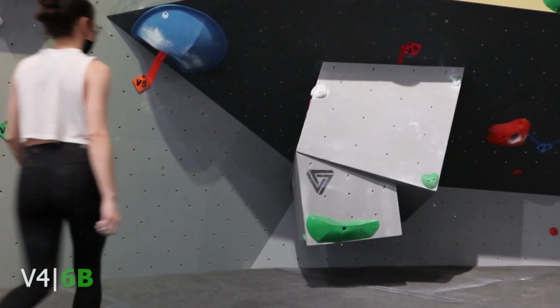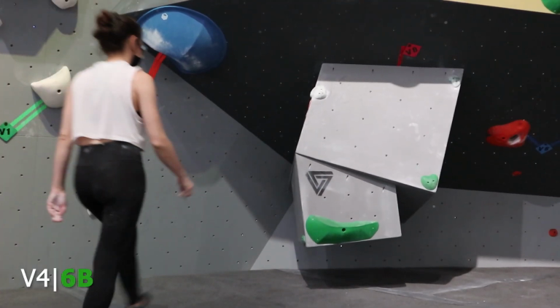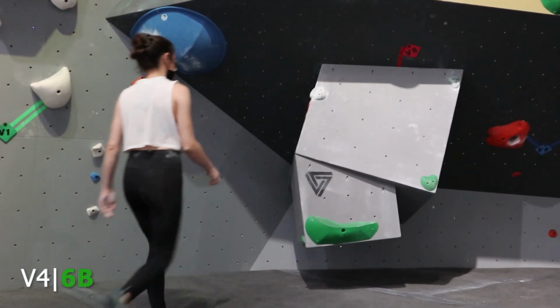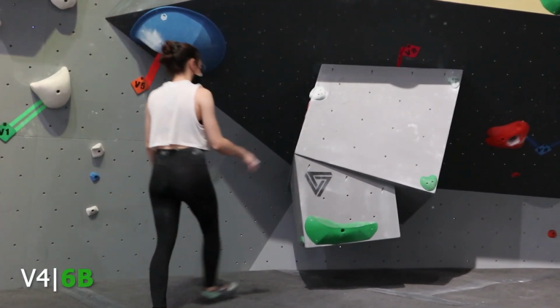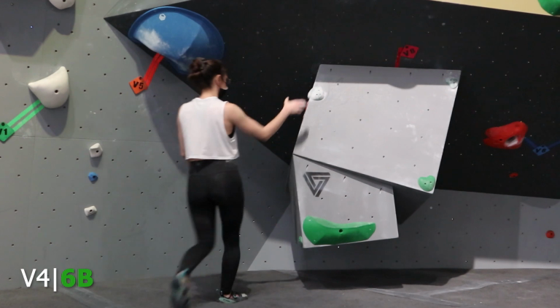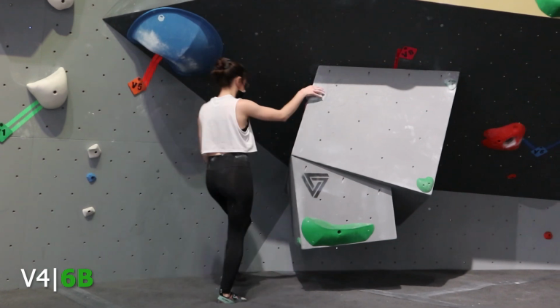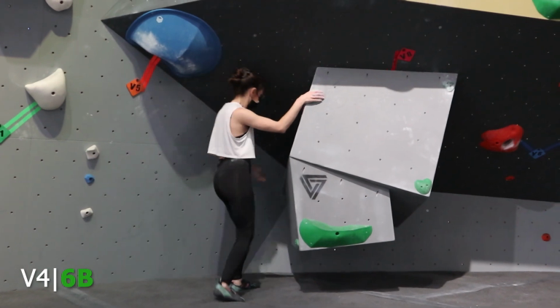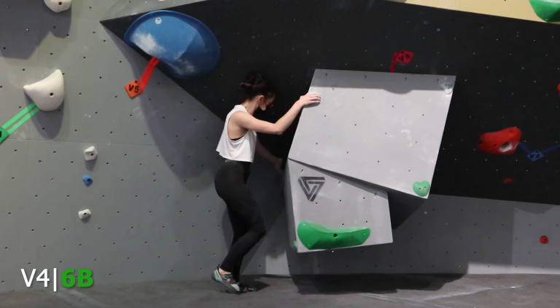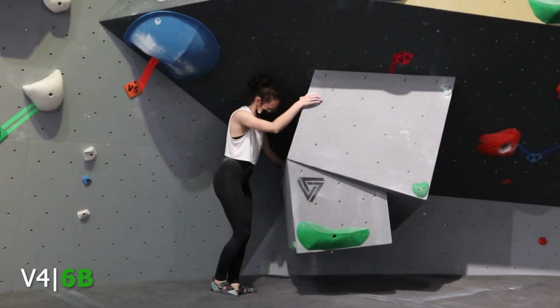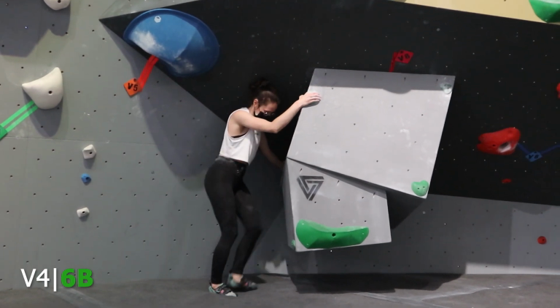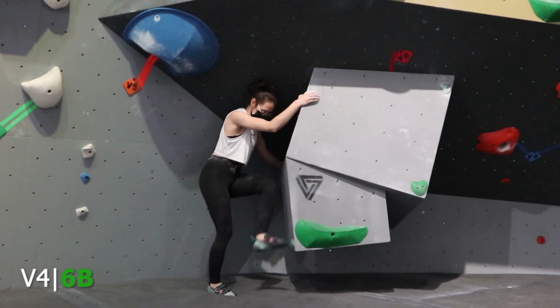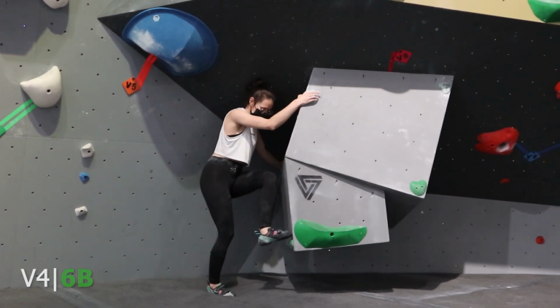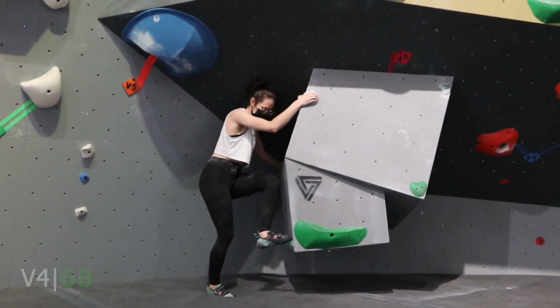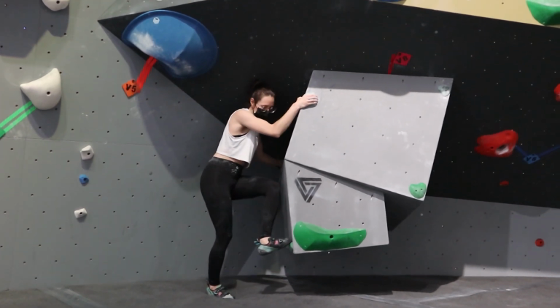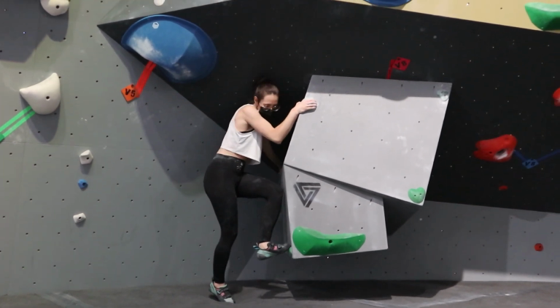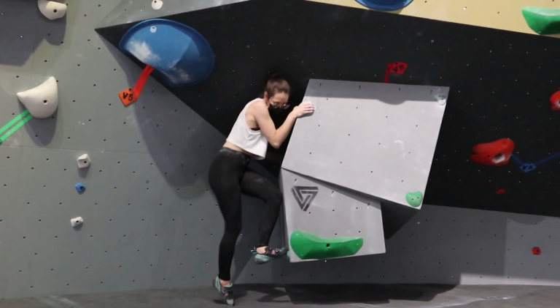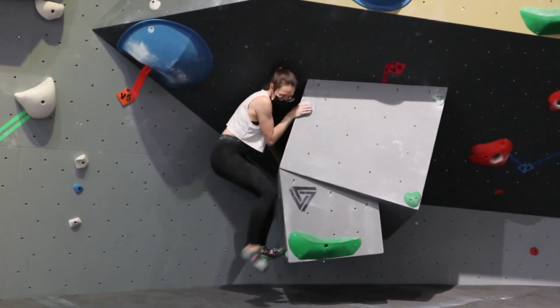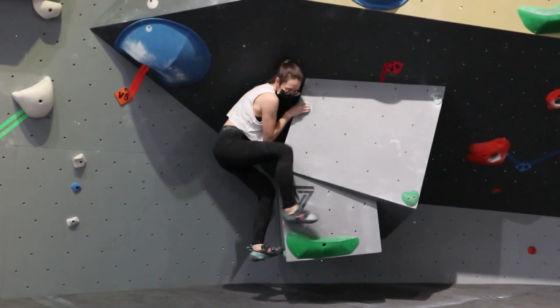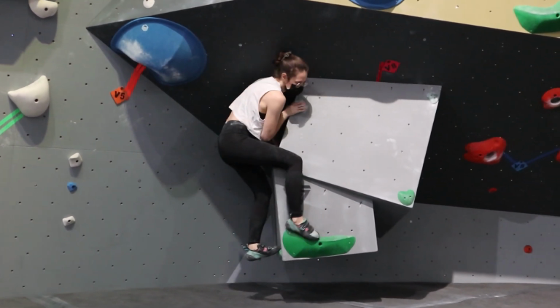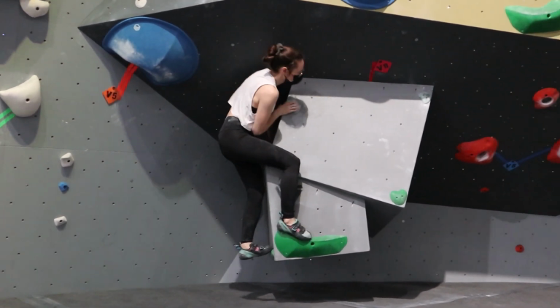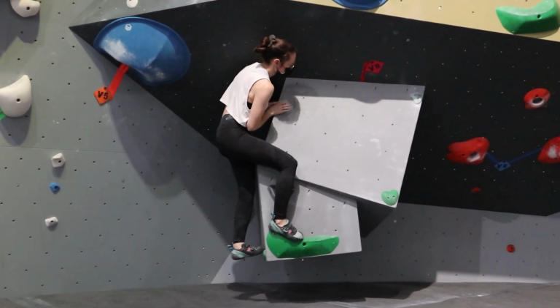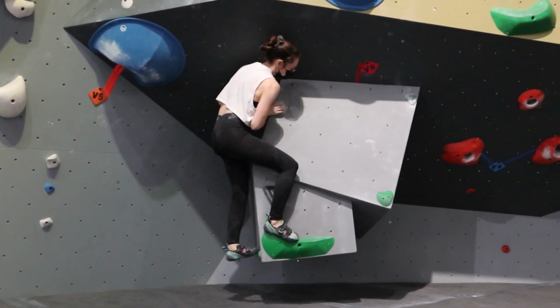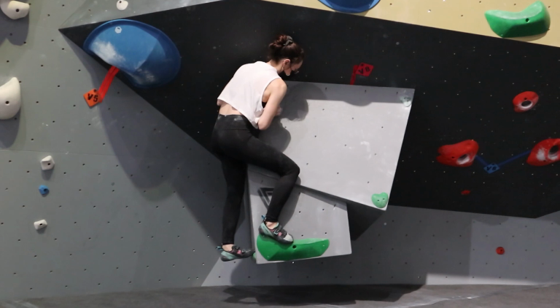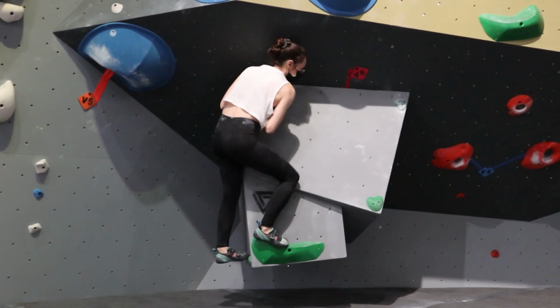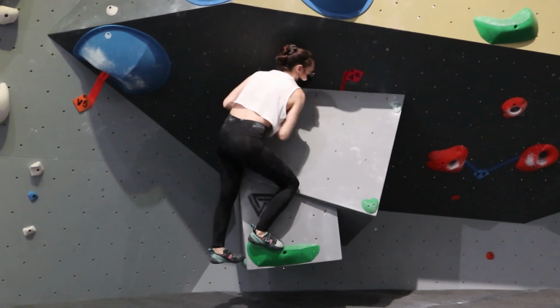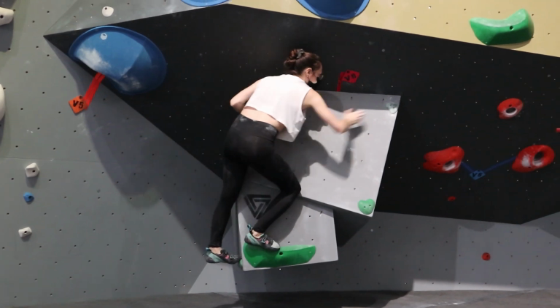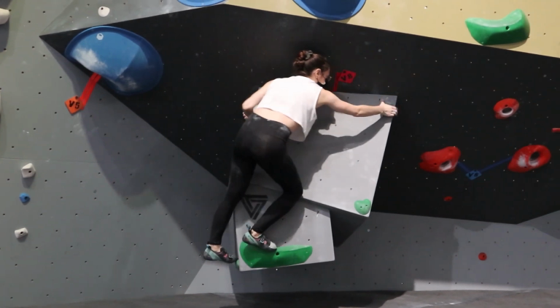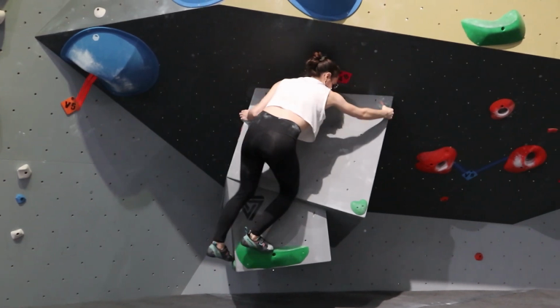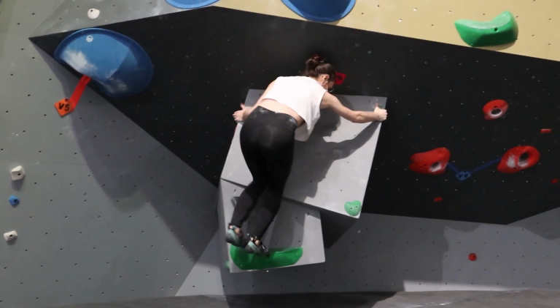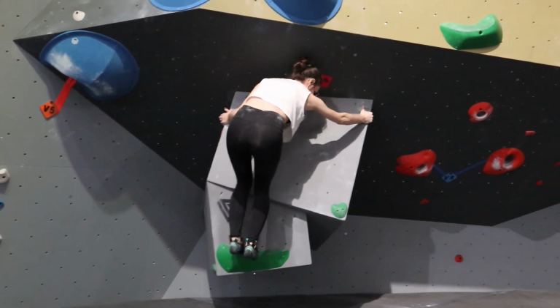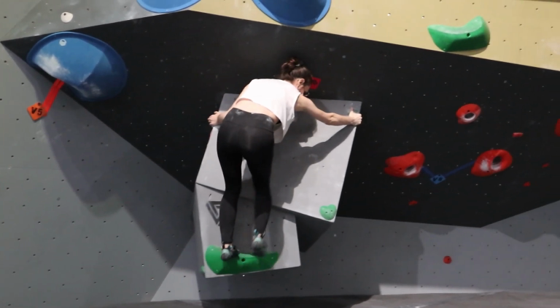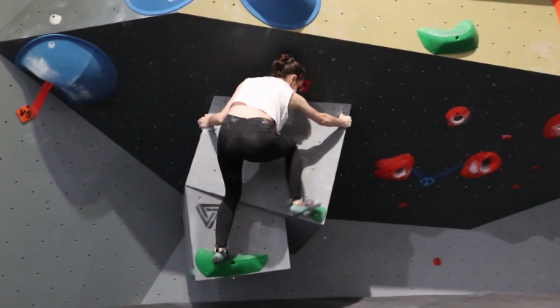I'm with my beautiful girlfriend making a V4 Vert in the section of the top out. I'll say she does a lot better than me on this problem. It's very good.